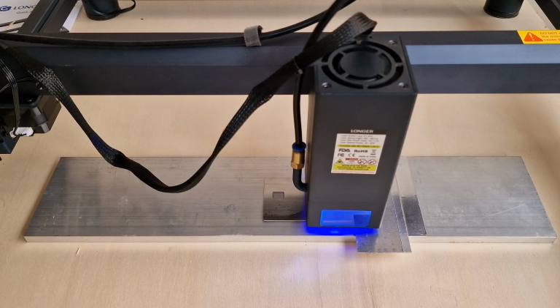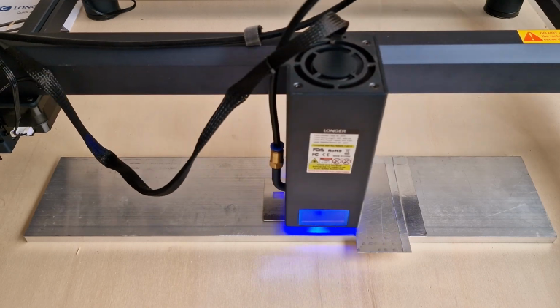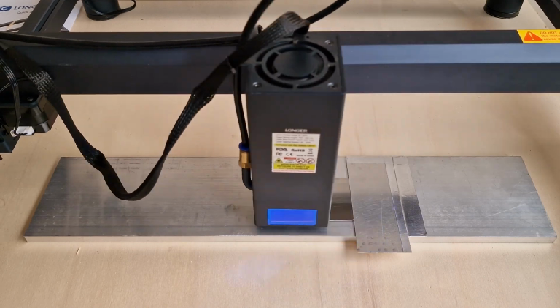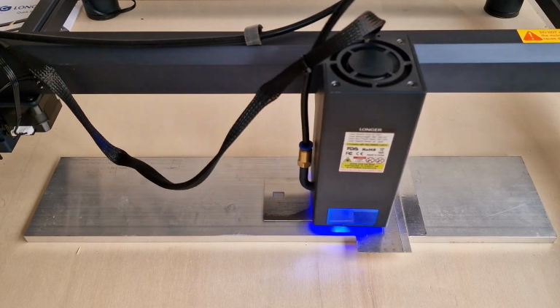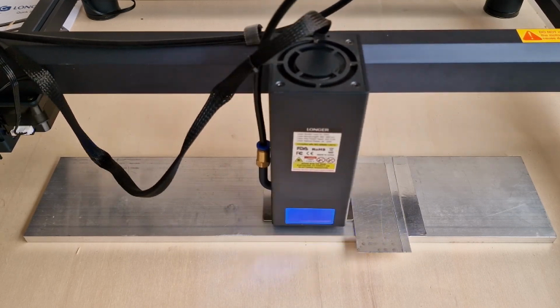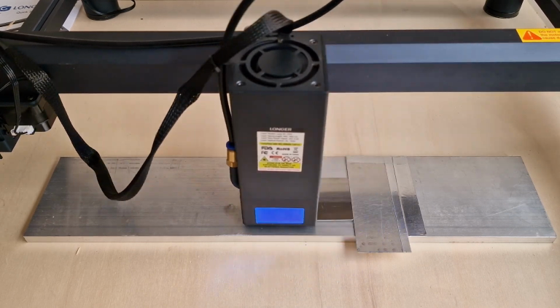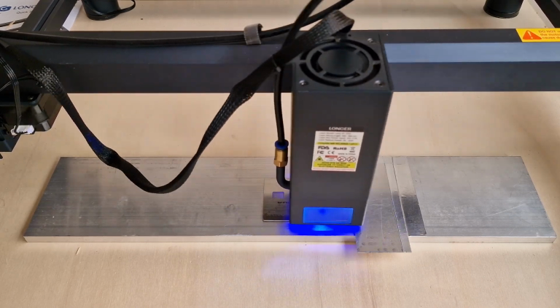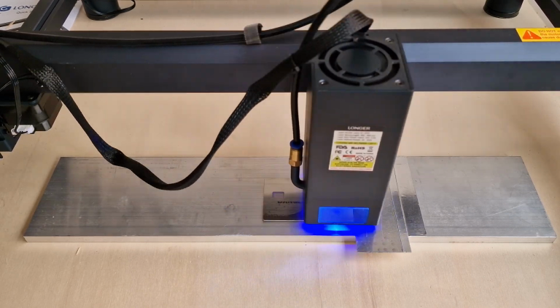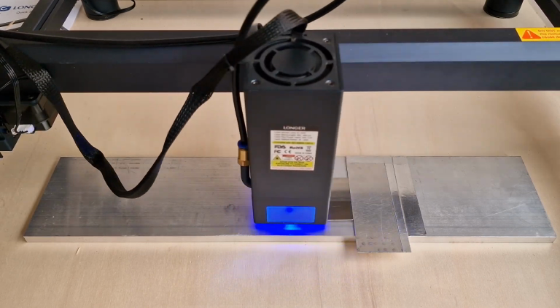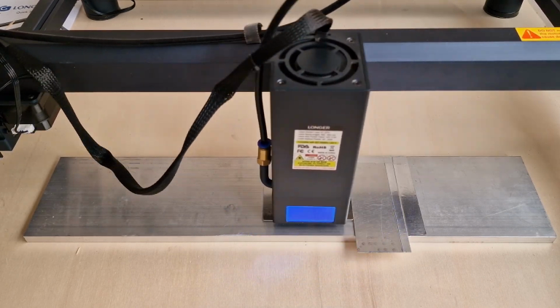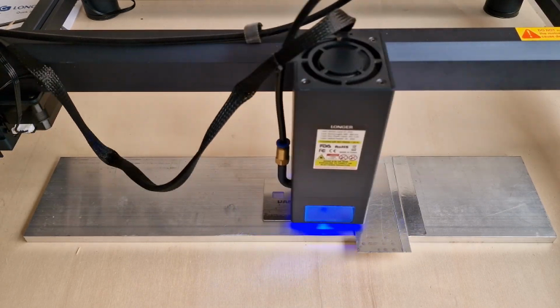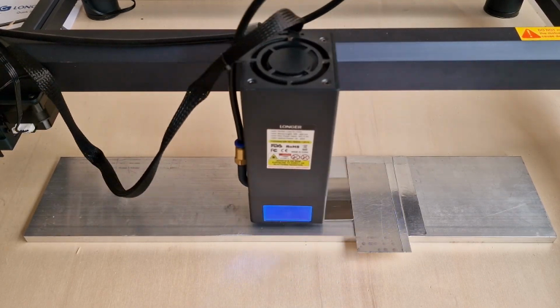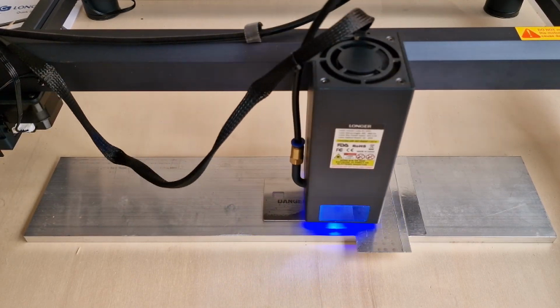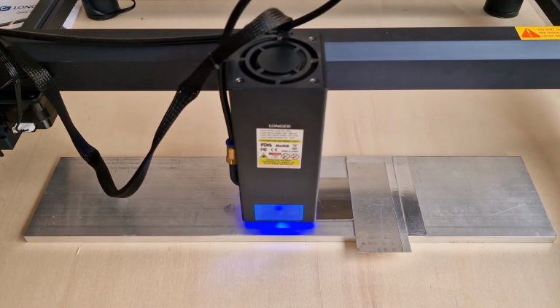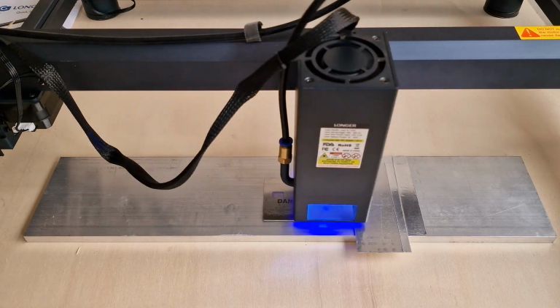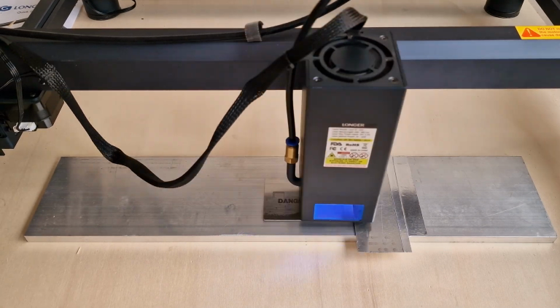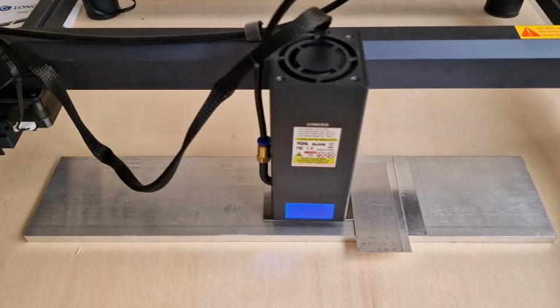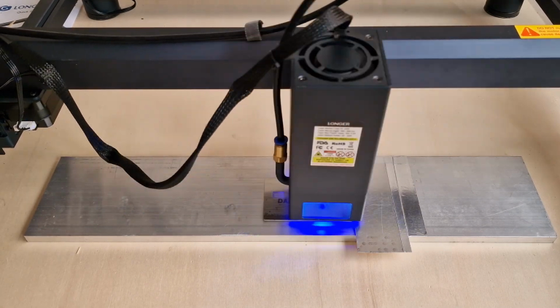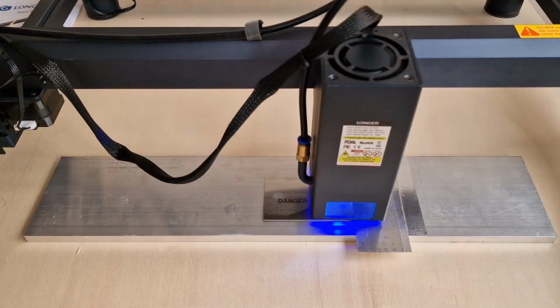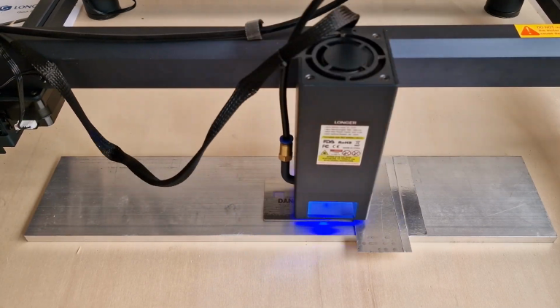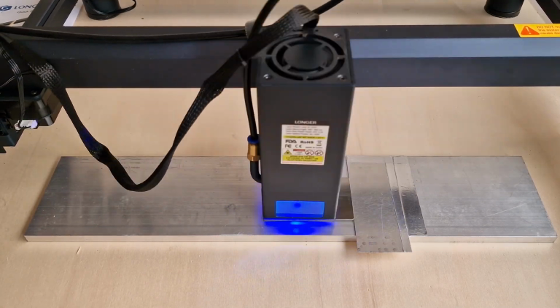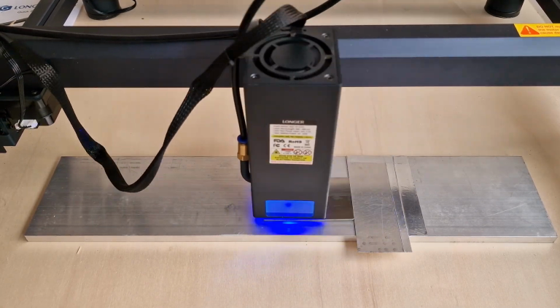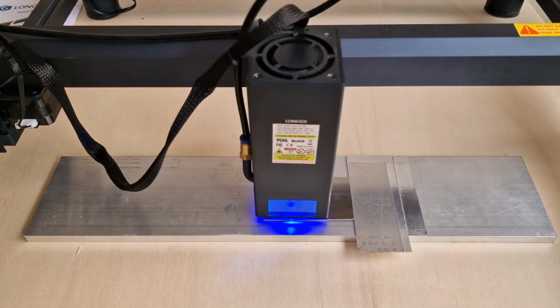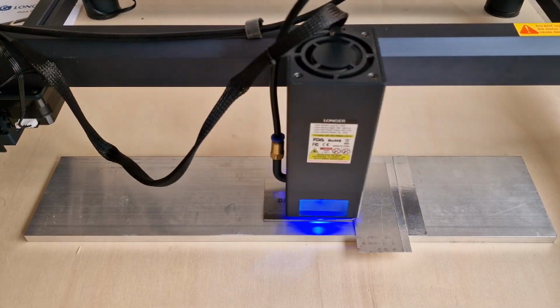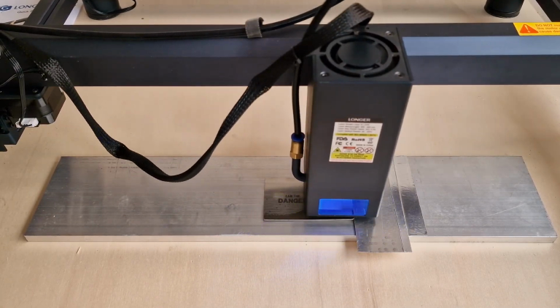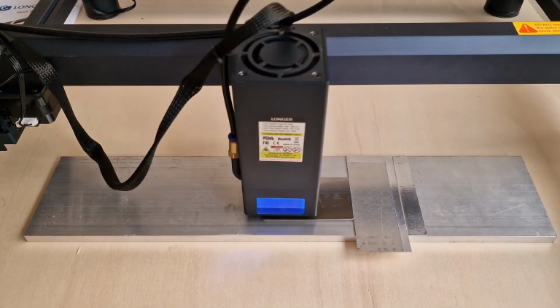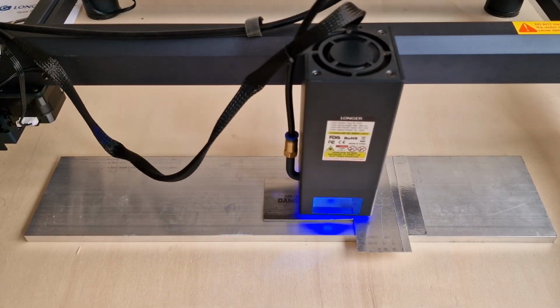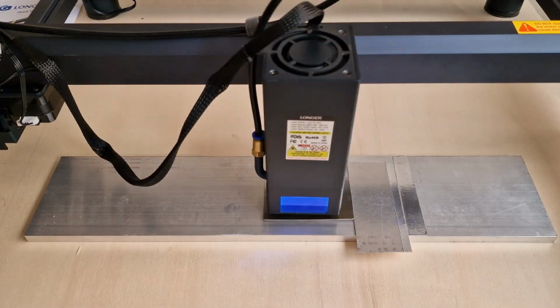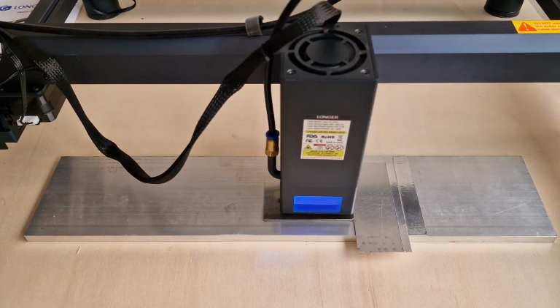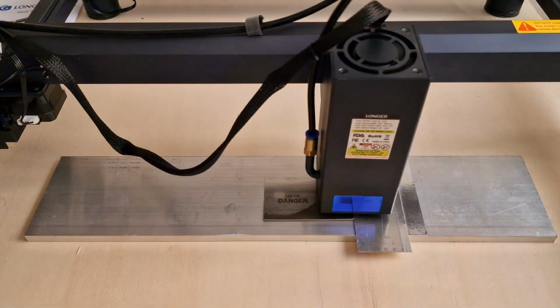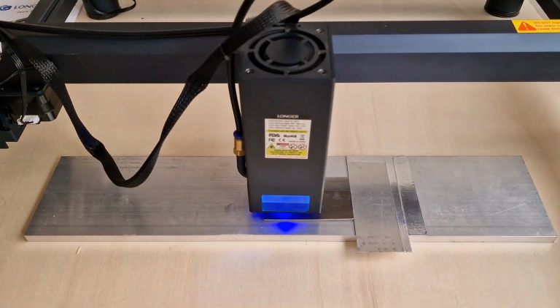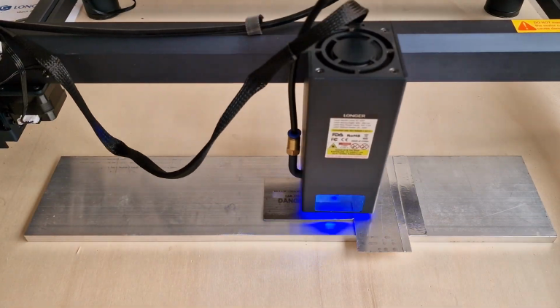For this test we use a 10 mm aluminium base as a heat exchanger, because working at full power at a speed of 1500 it is very easy to bend the material in the dark areas due to heat.